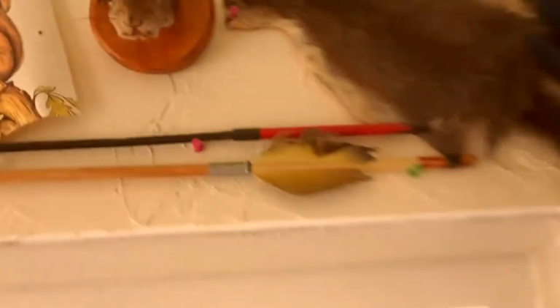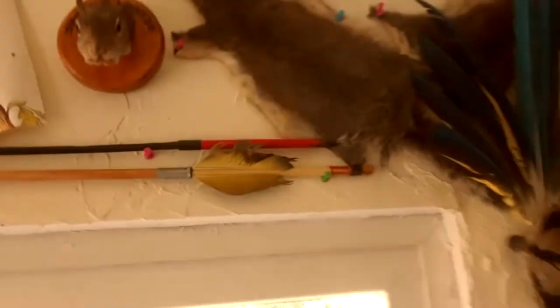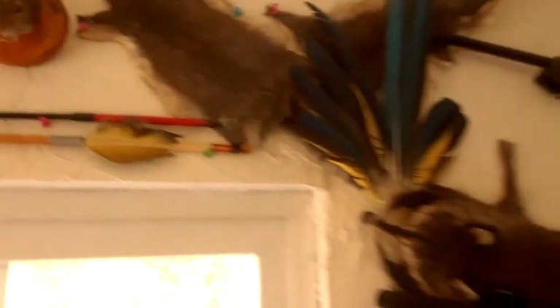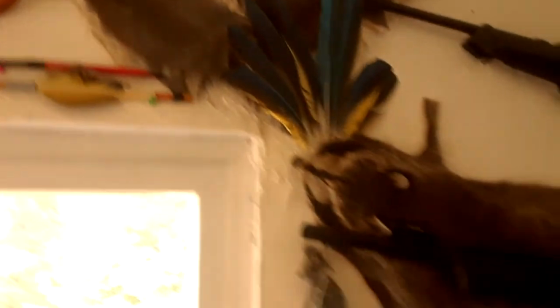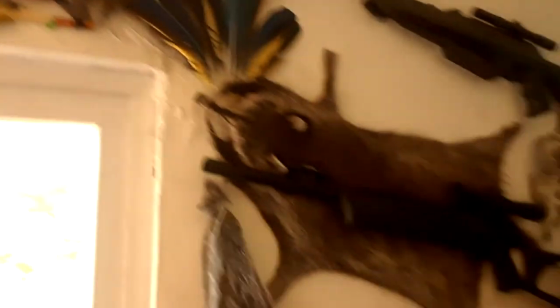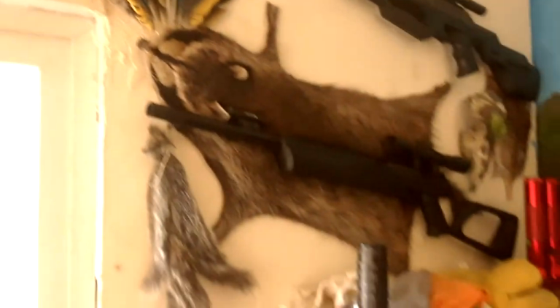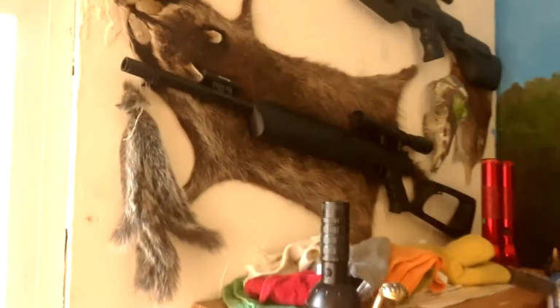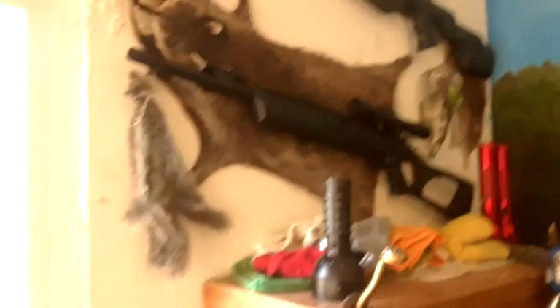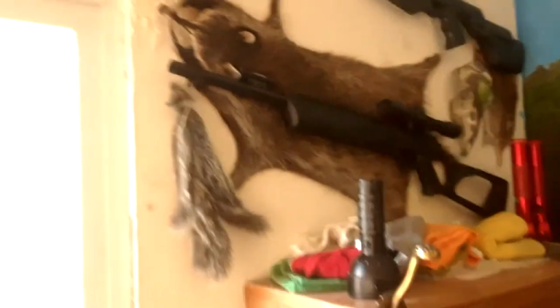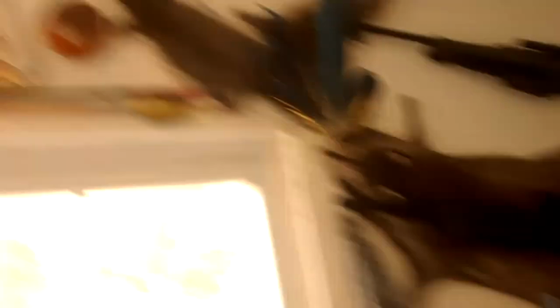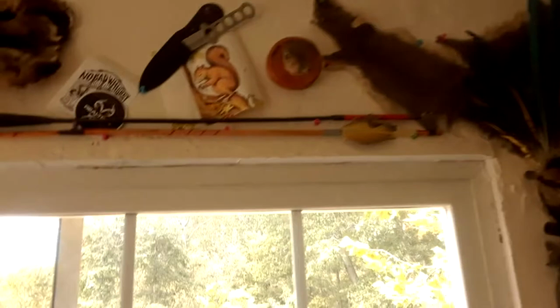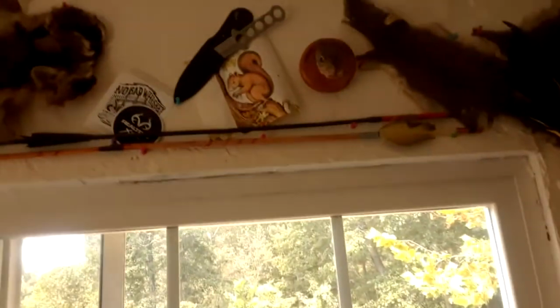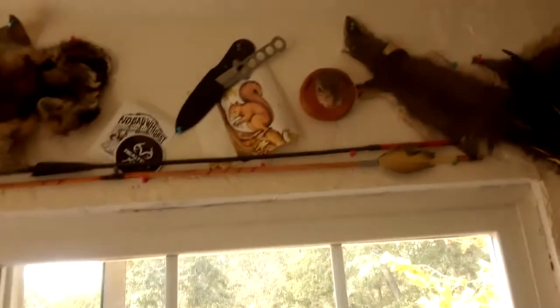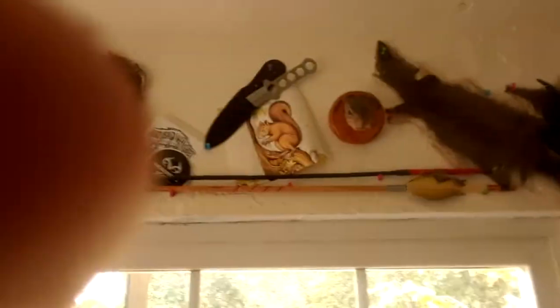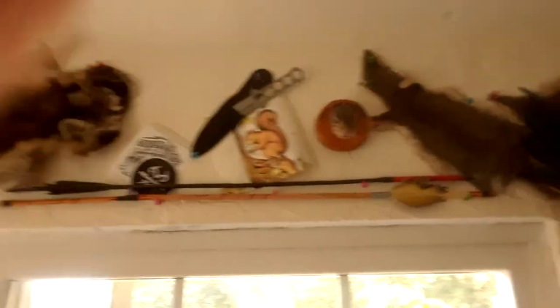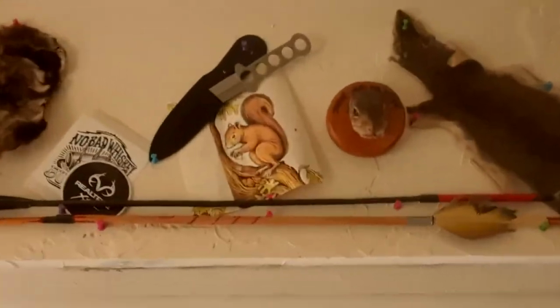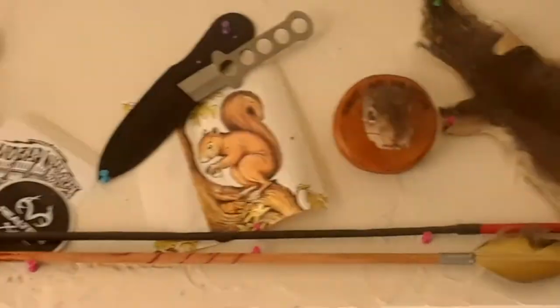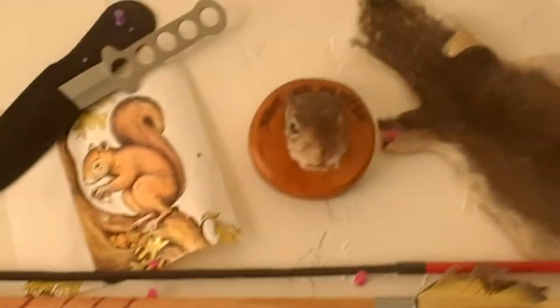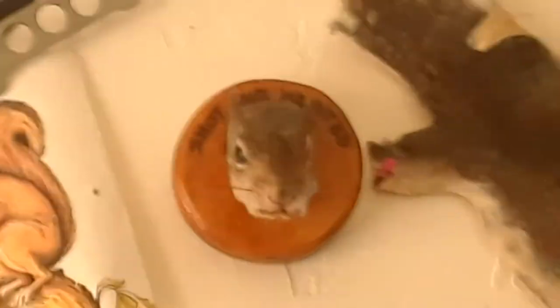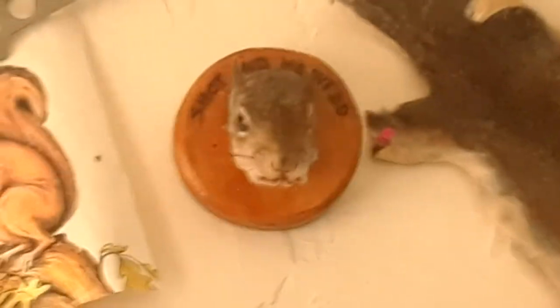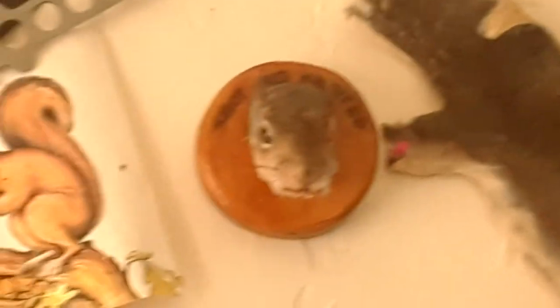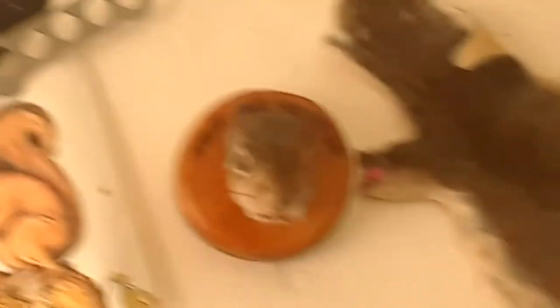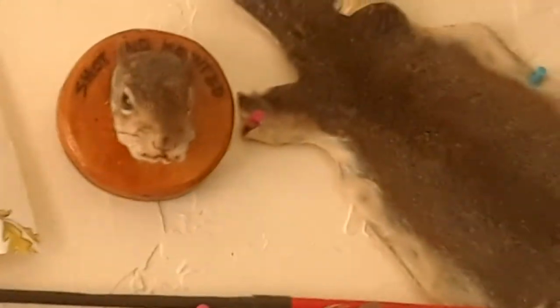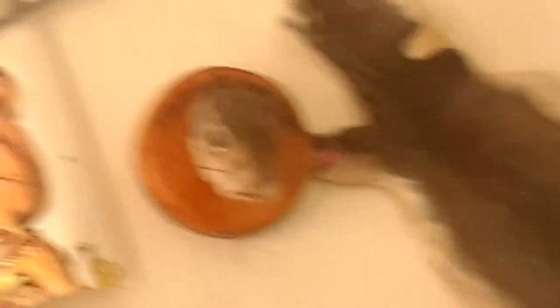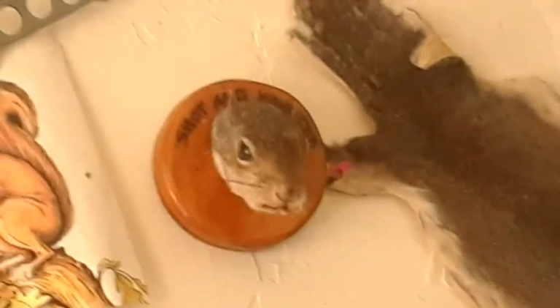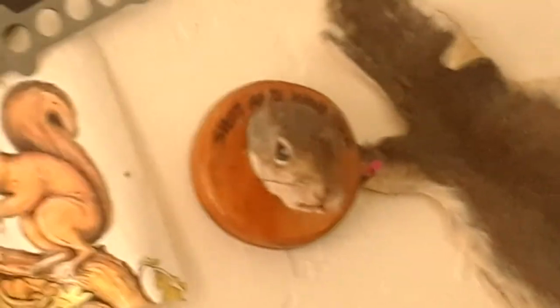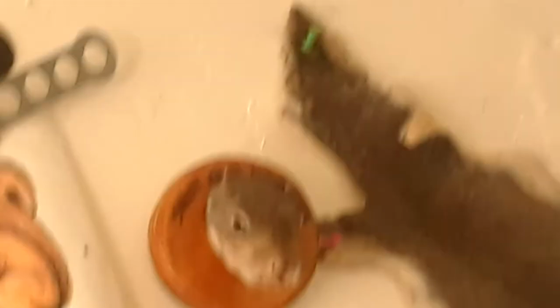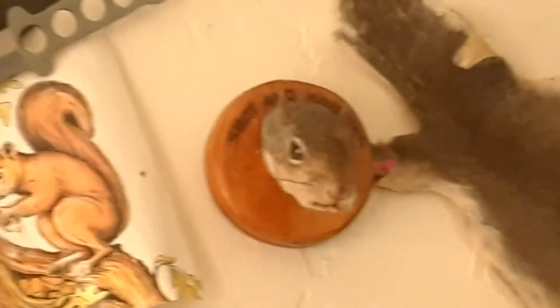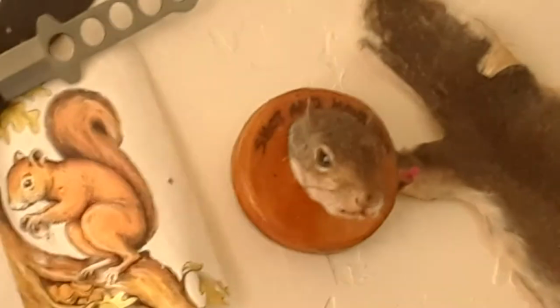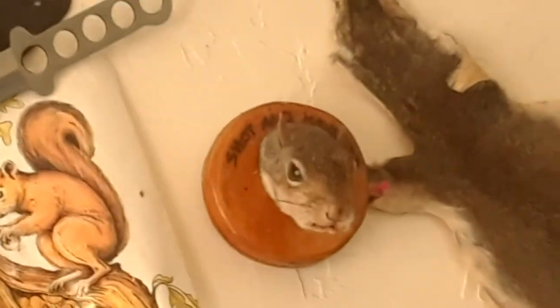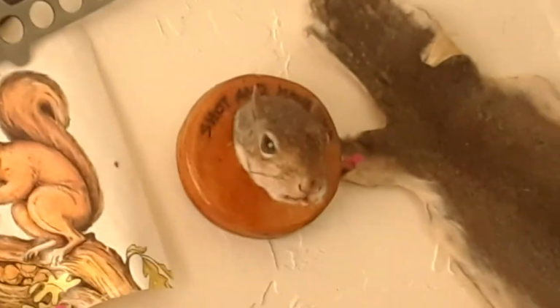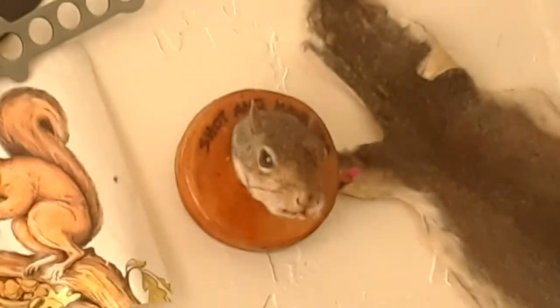I thought it was kind of interesting. Anyway, the idea is he can go on my wall, right? I think so. There he is.